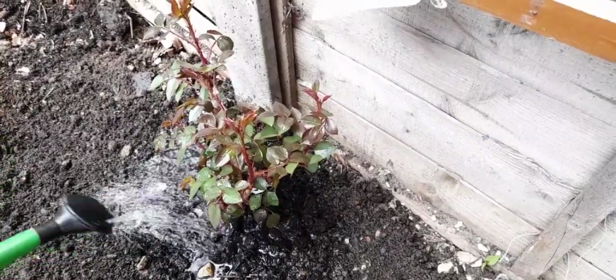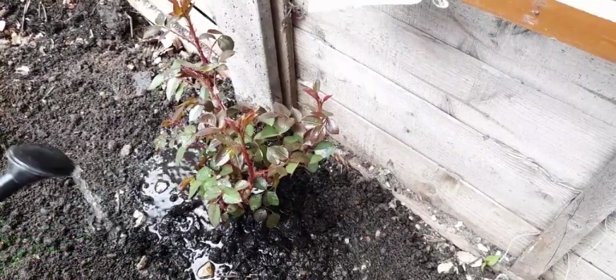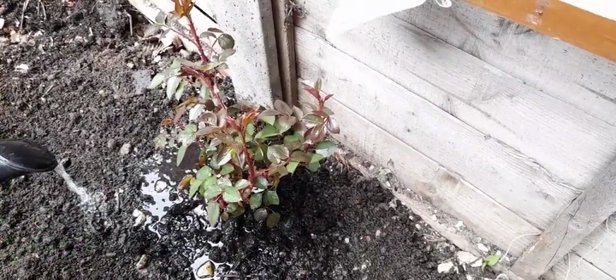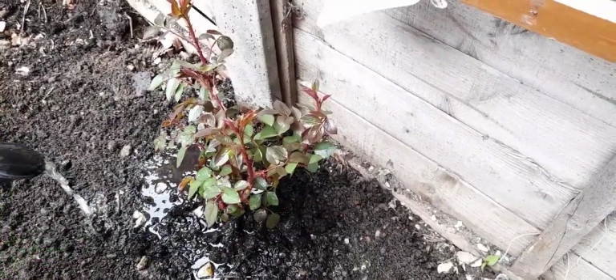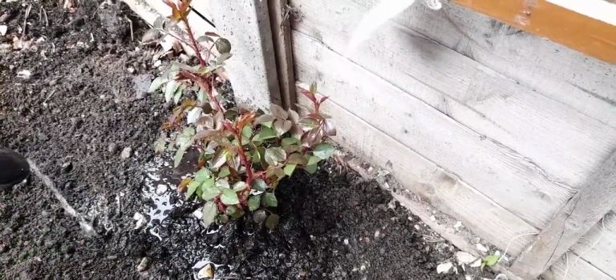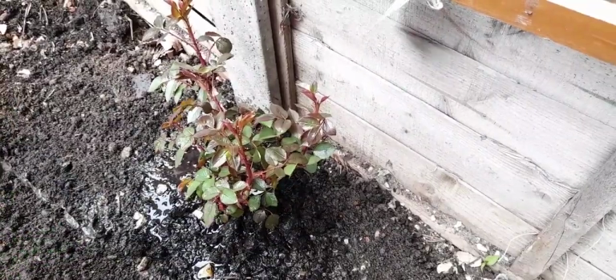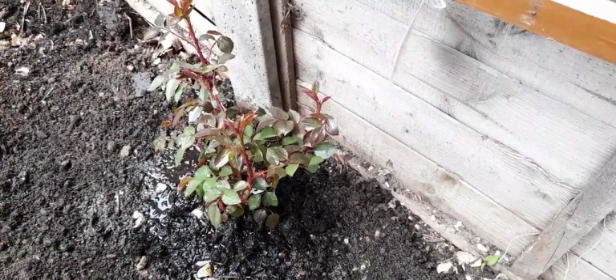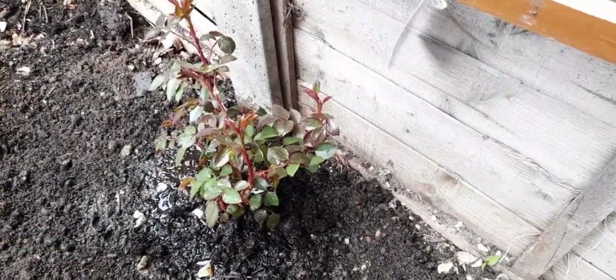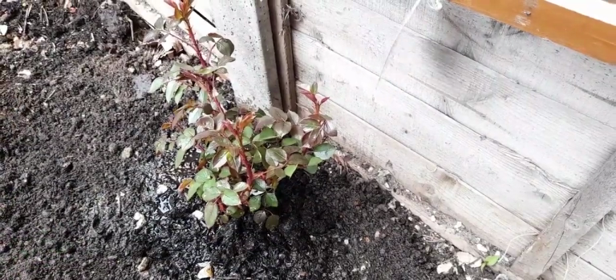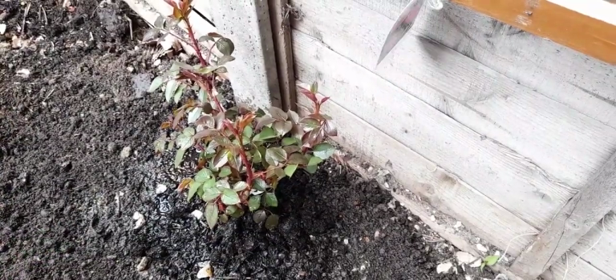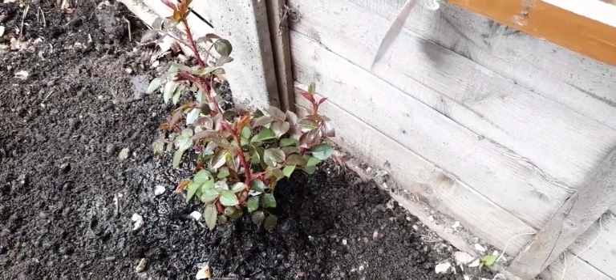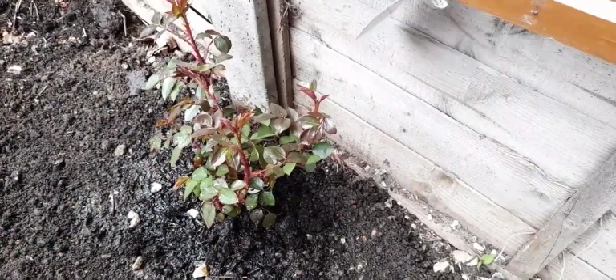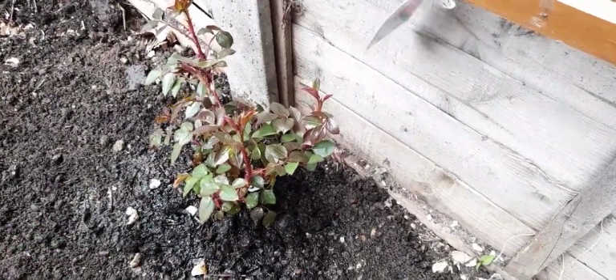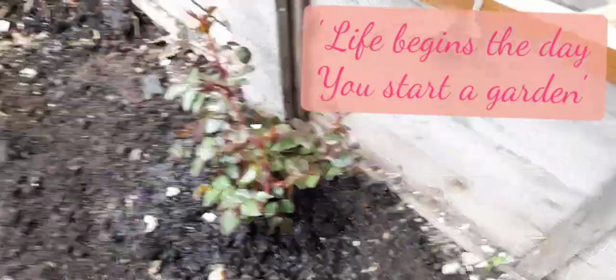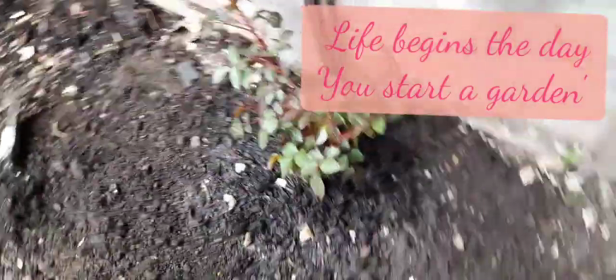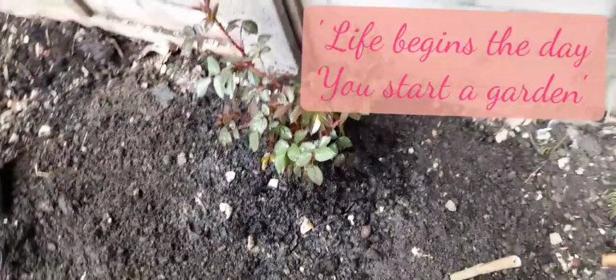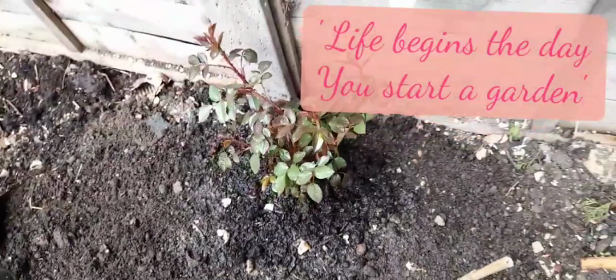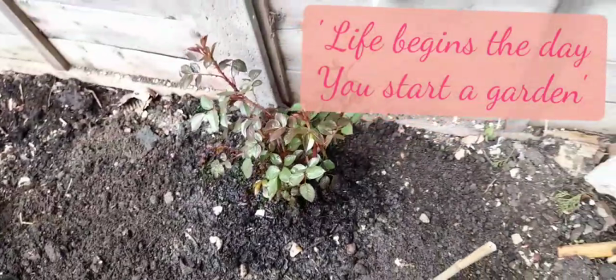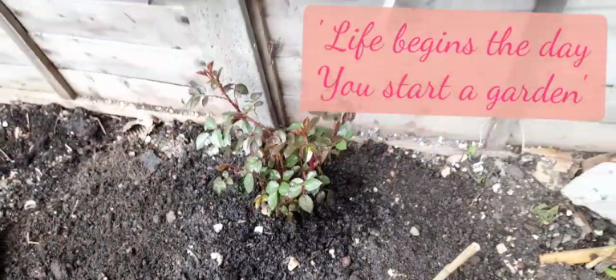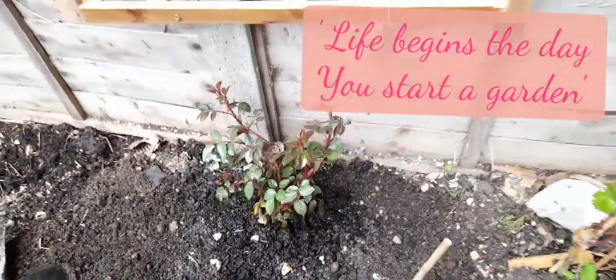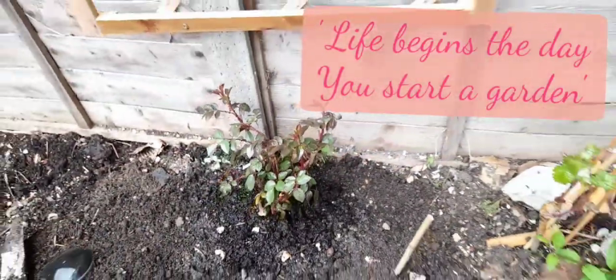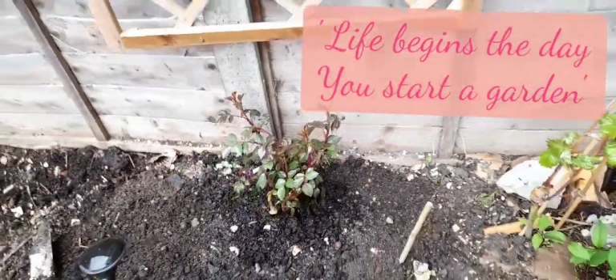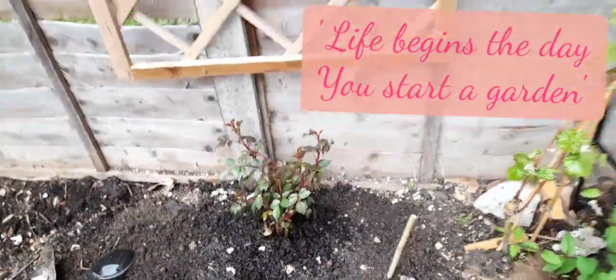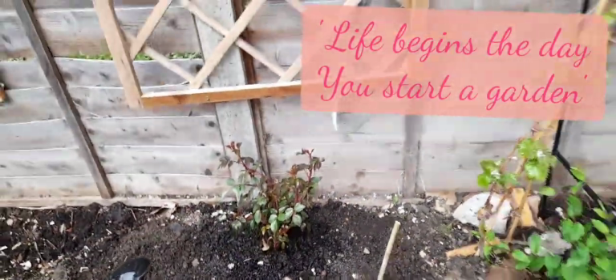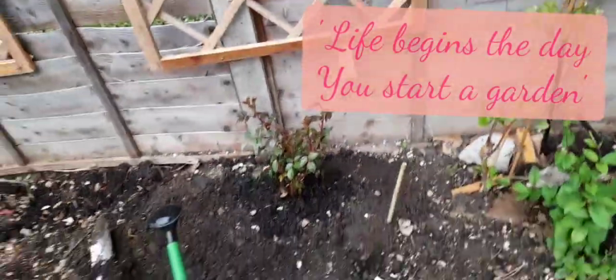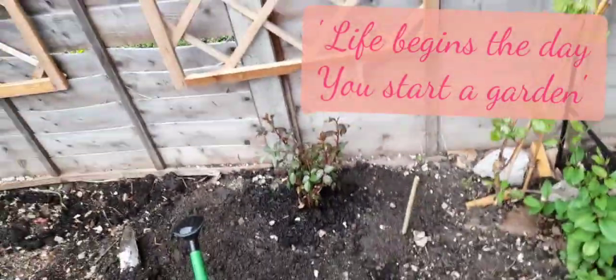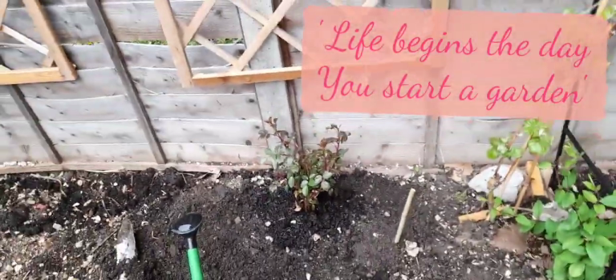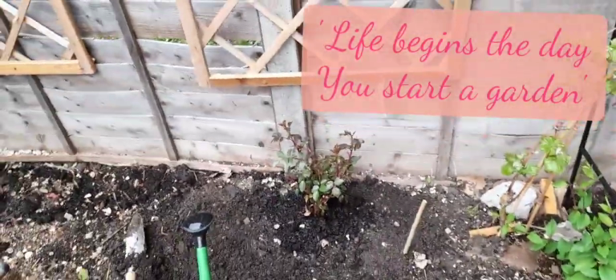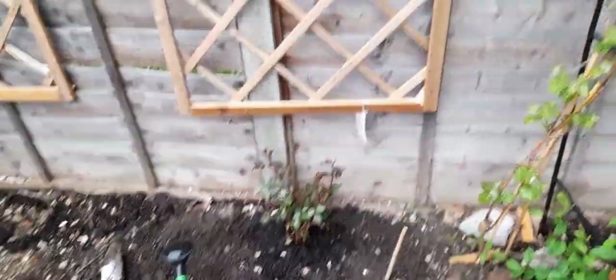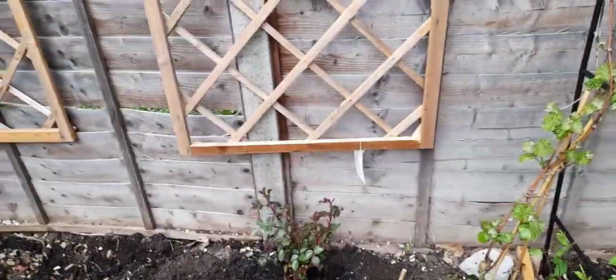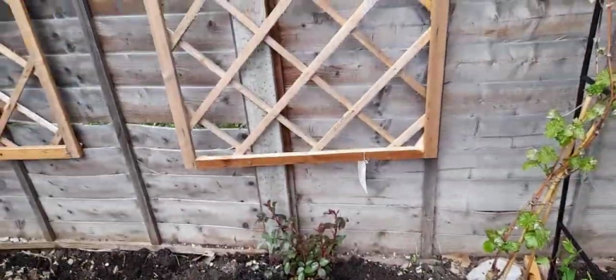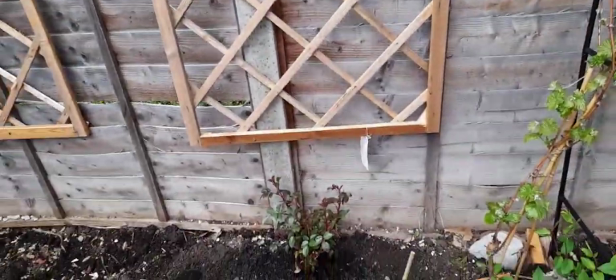The Chinese proverb goes: life begins the day you start a garden. Therefore, I hope you enjoyed planting hope with me.